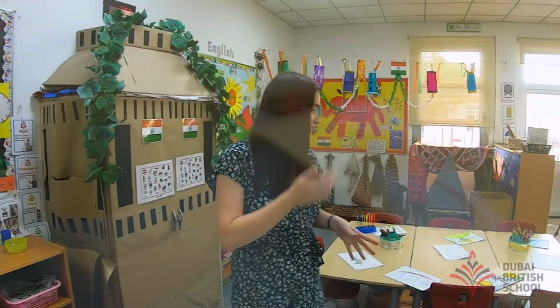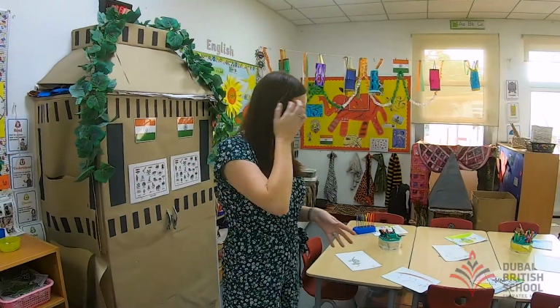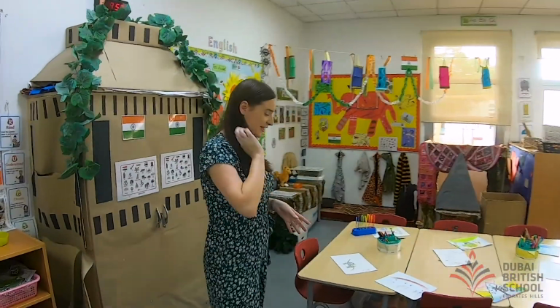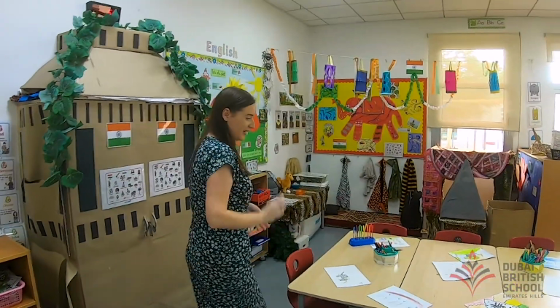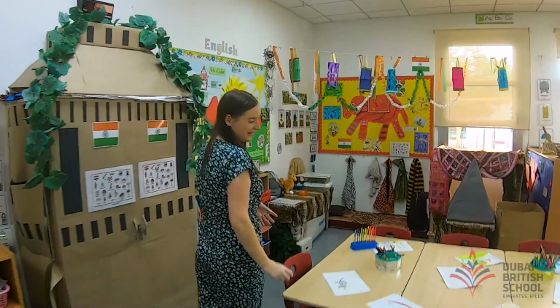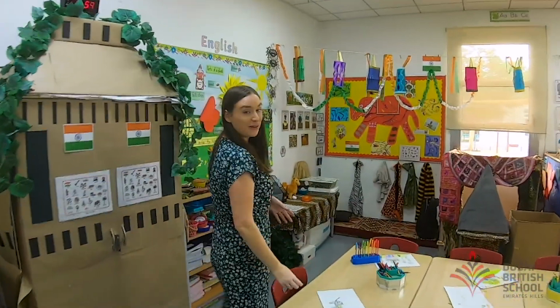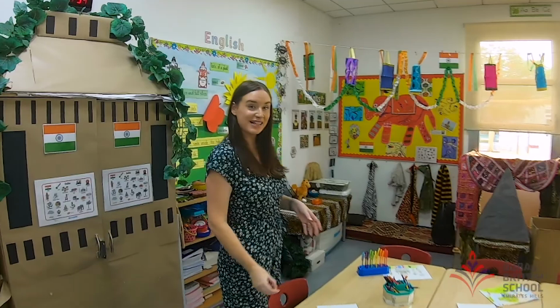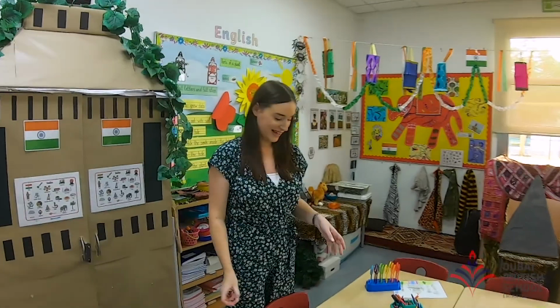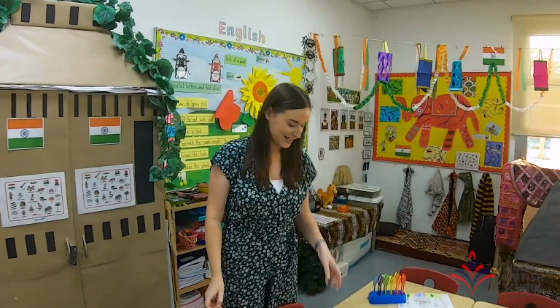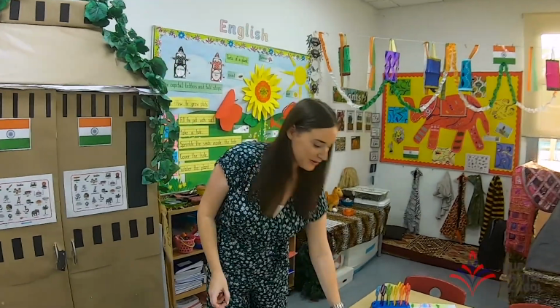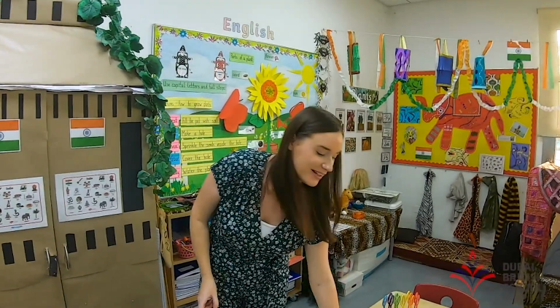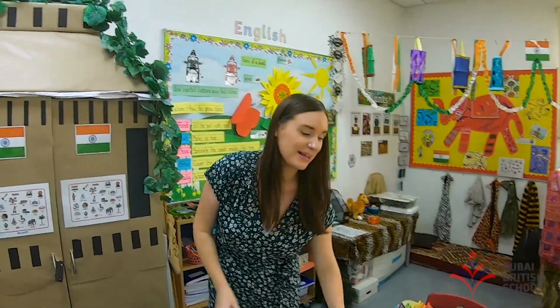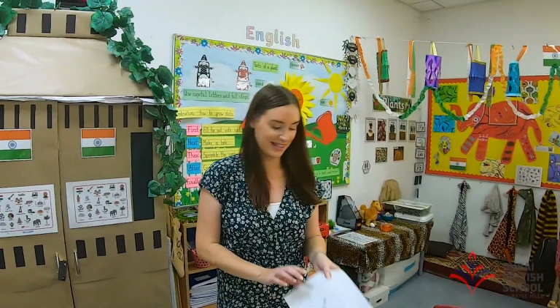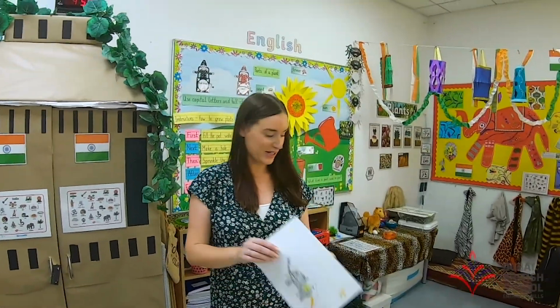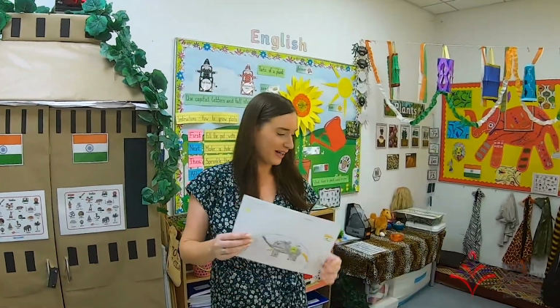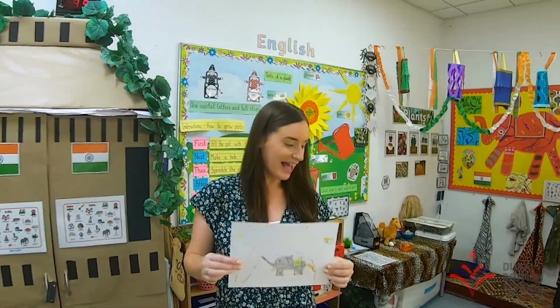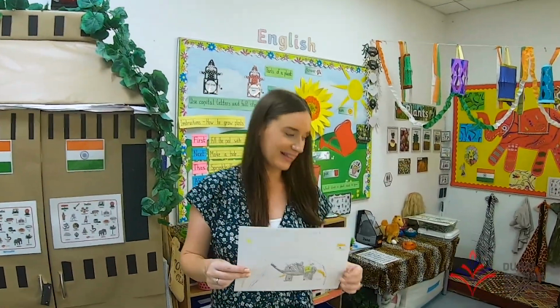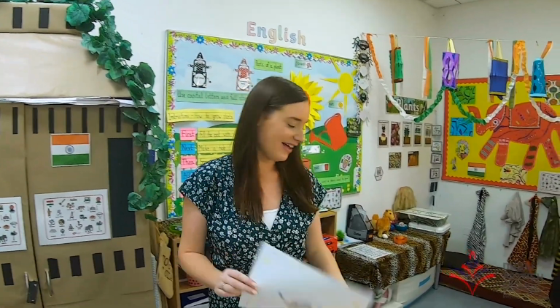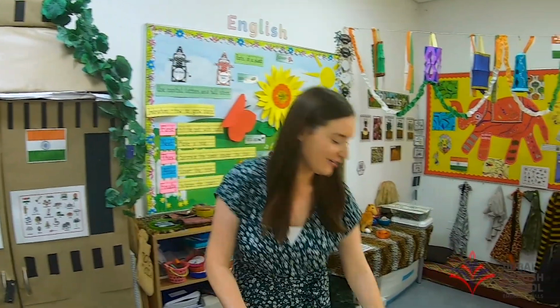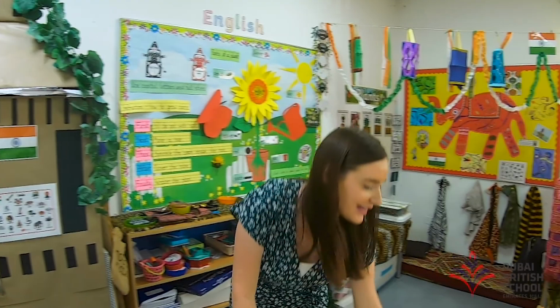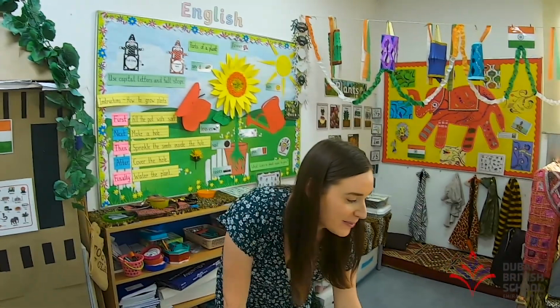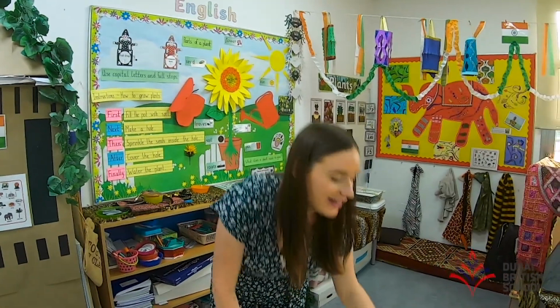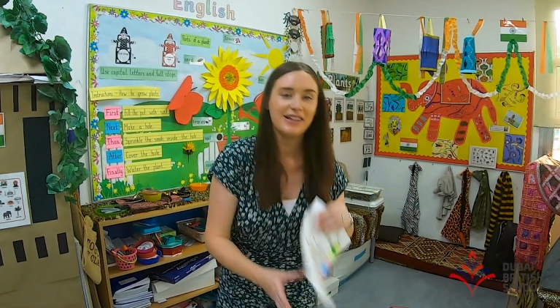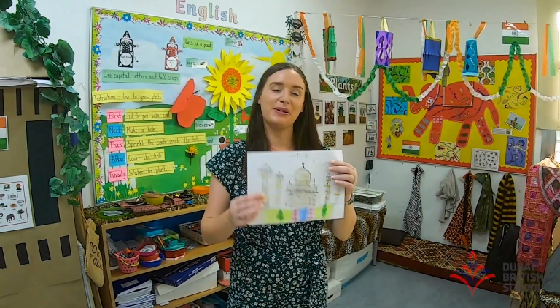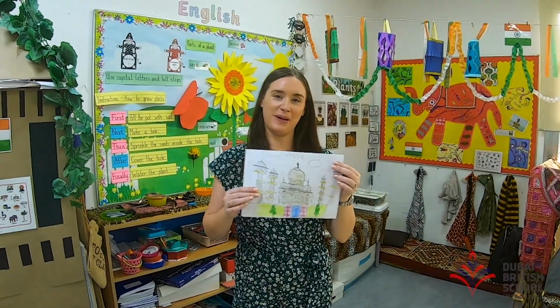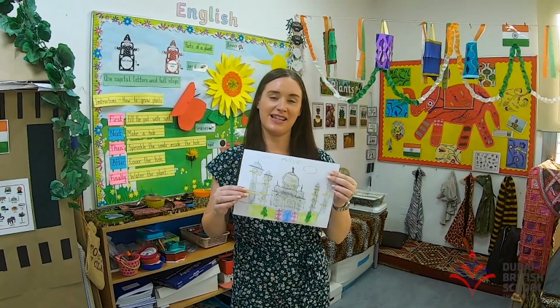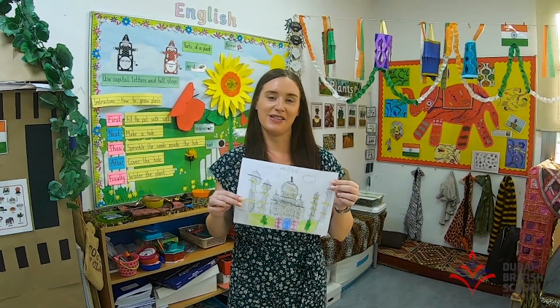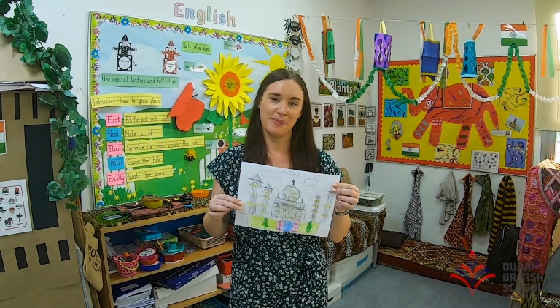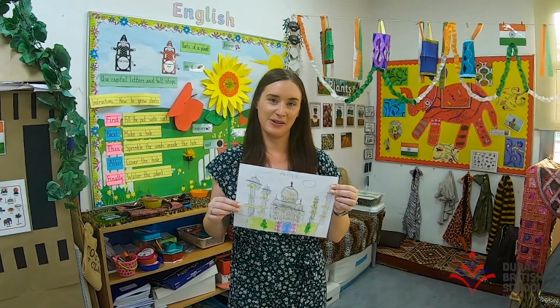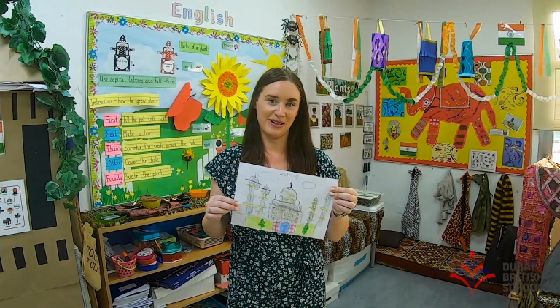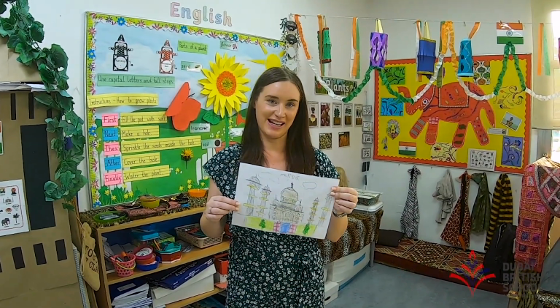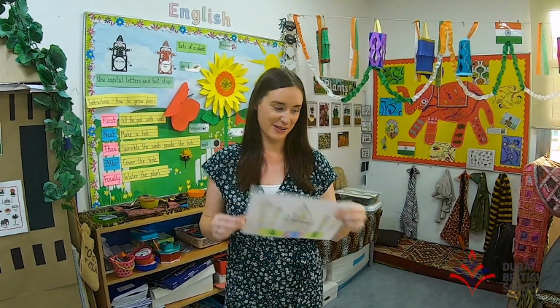Over here I've got some of the artwork that my own class have made. They did beautiful pictures based around an India topic — I've got elephants, I've got some Taj Mahal, beautiful pictures. These are the interesting topics that you will be learning next year as well.